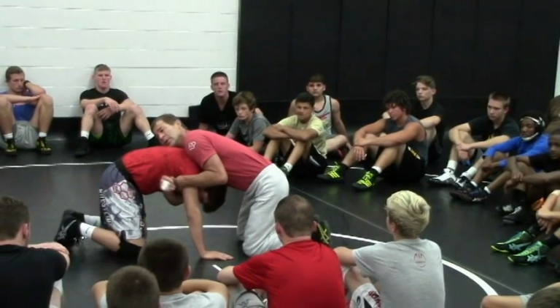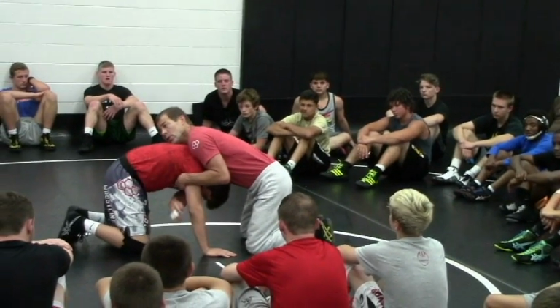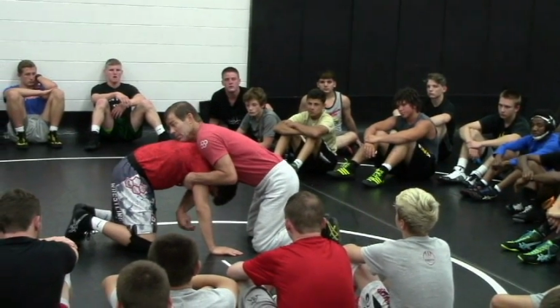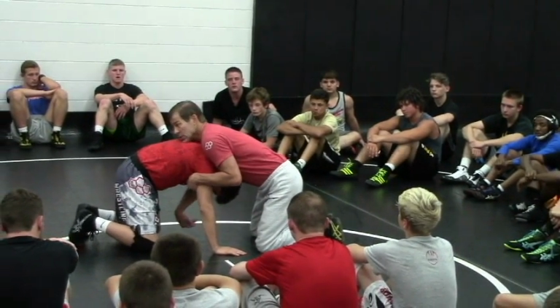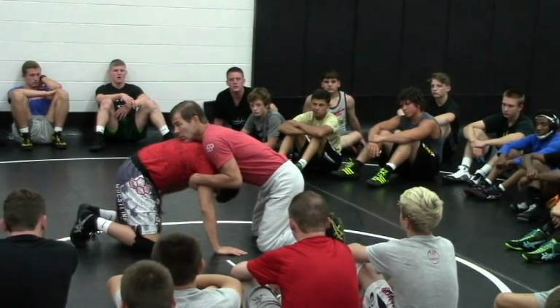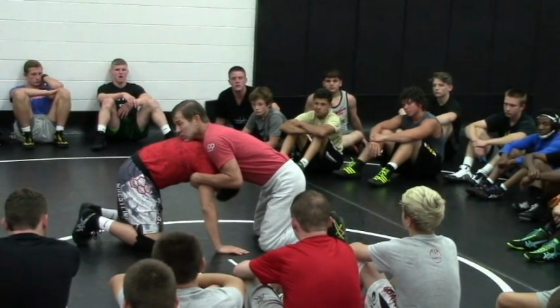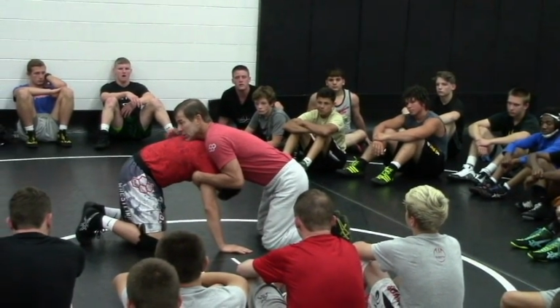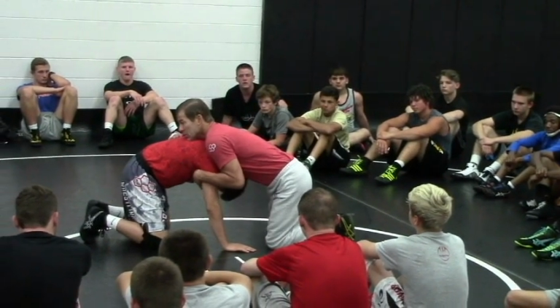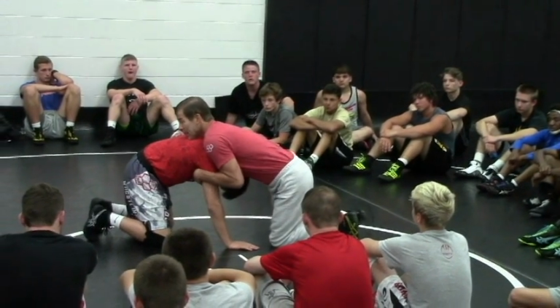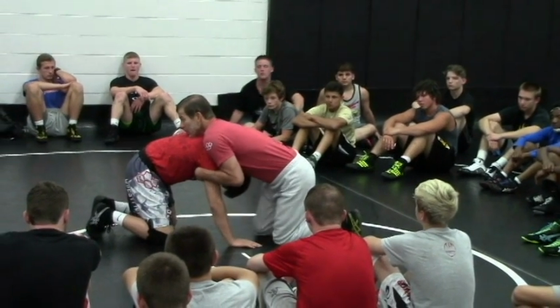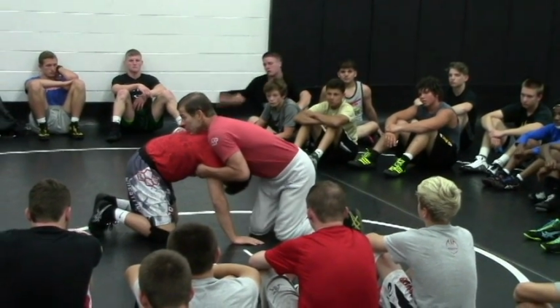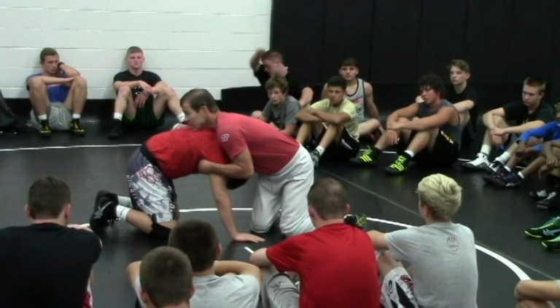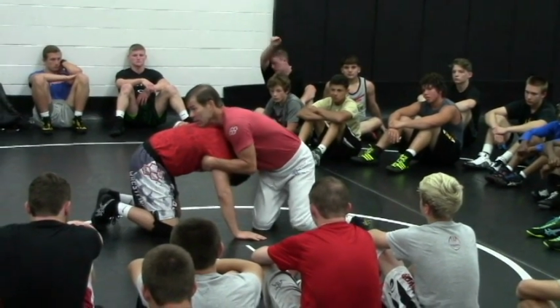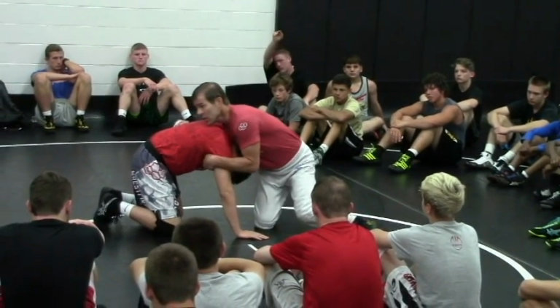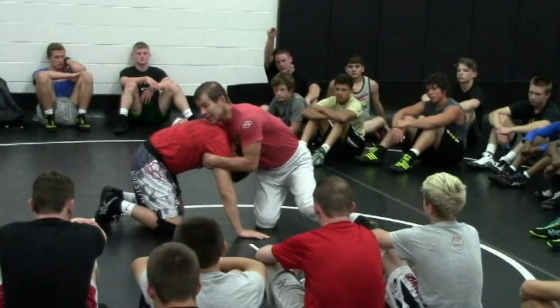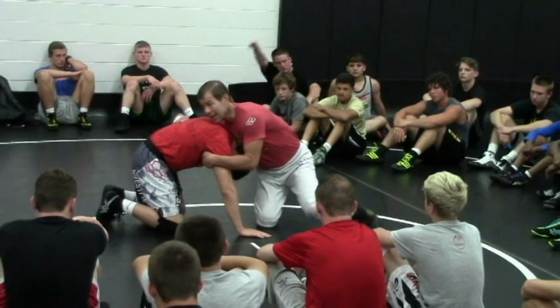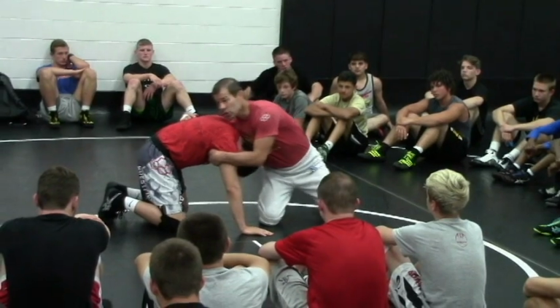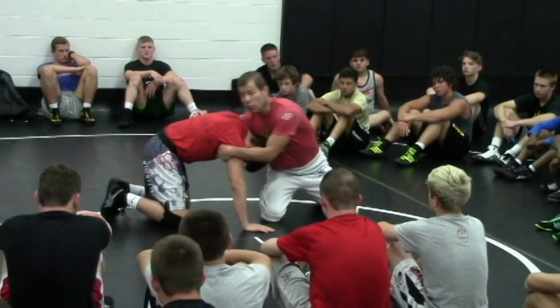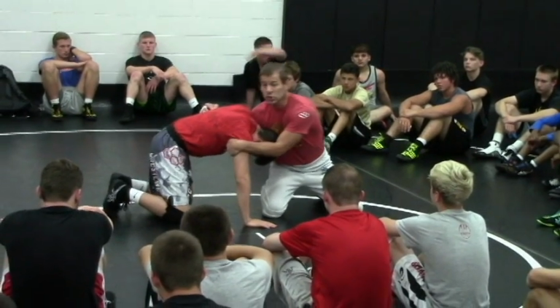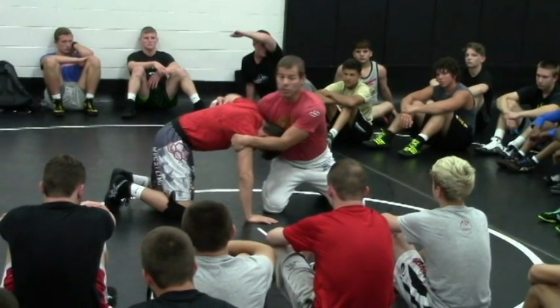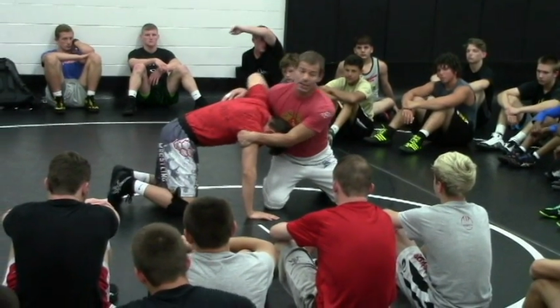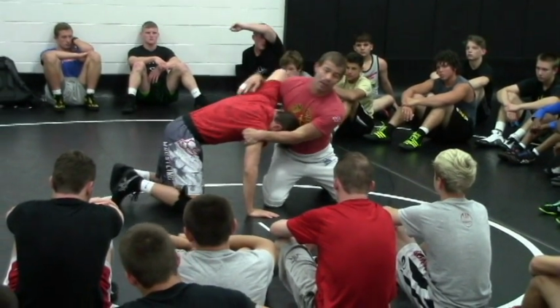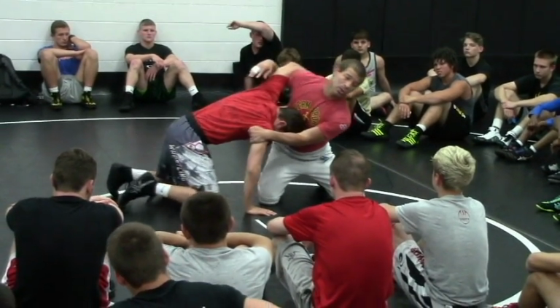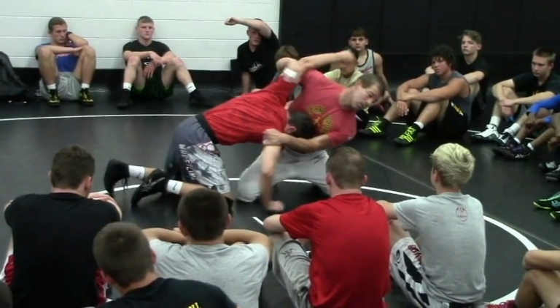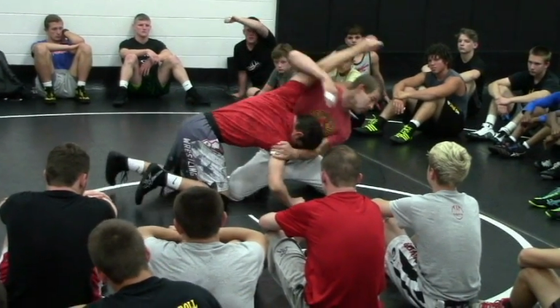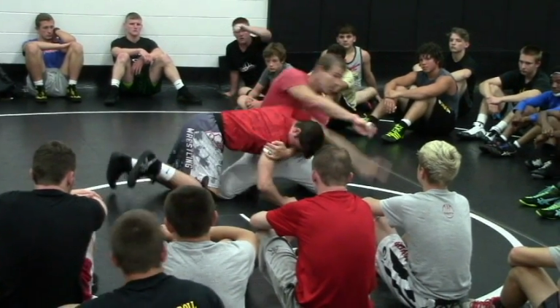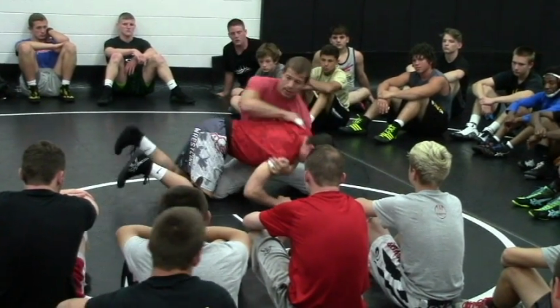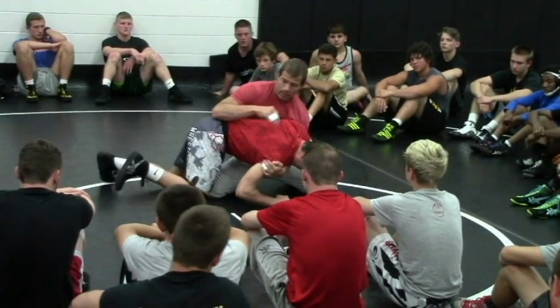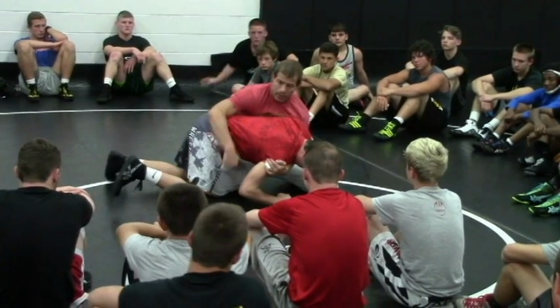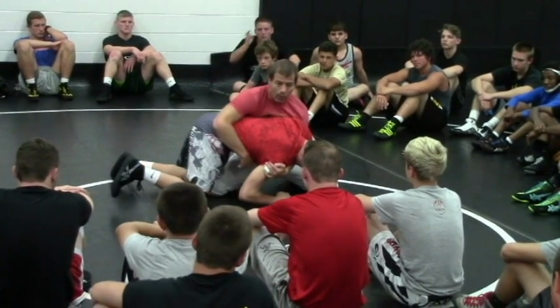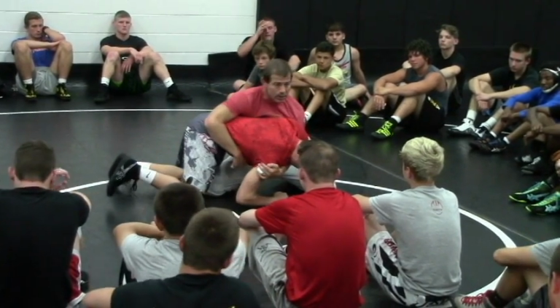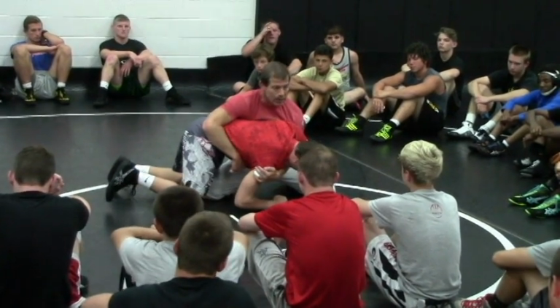Mostly Joey throws the guys to his back. Sometimes he's got a stud, and Joey pulls into him — the guy's coming up — Joey throws the arm and he only gets a takedown.